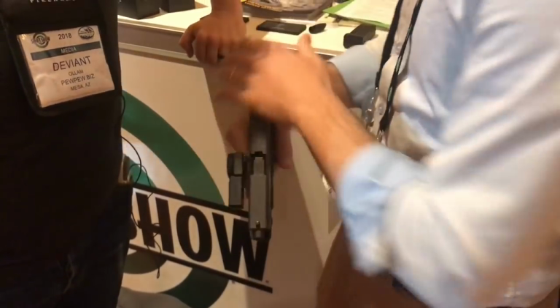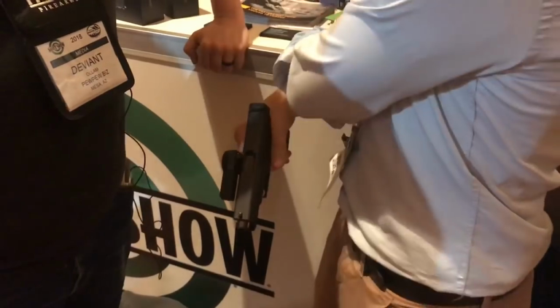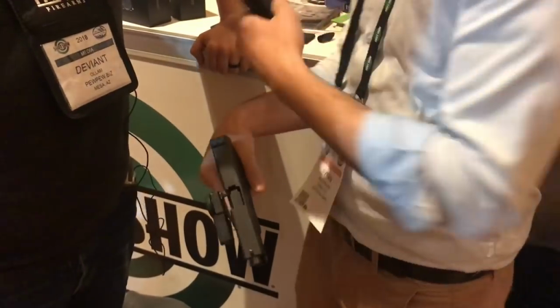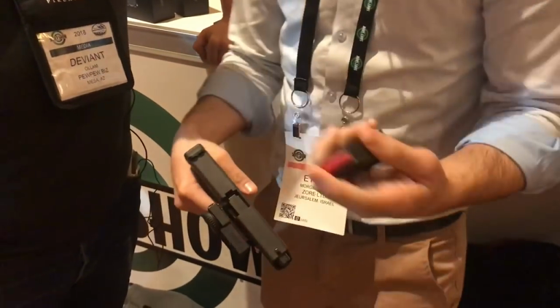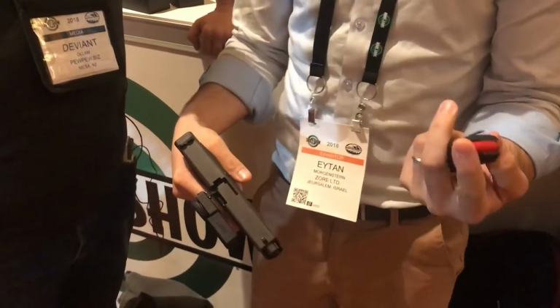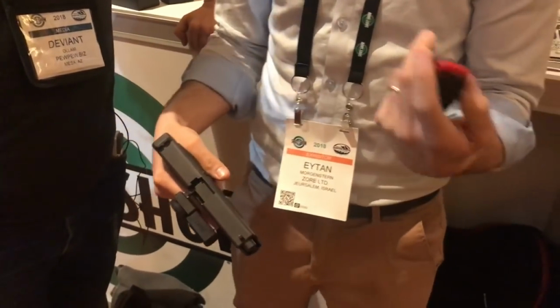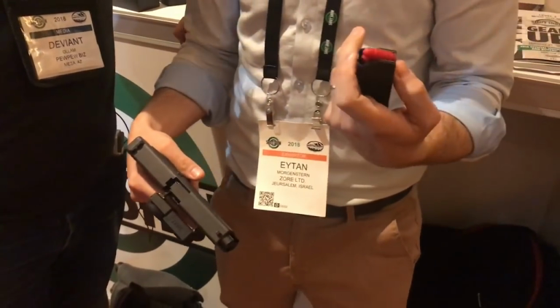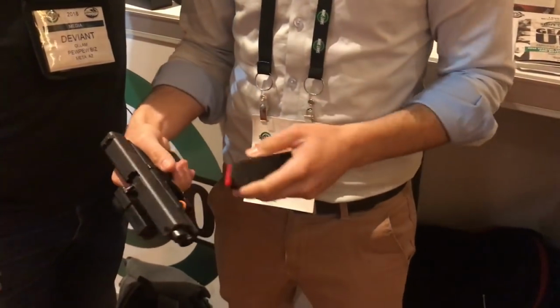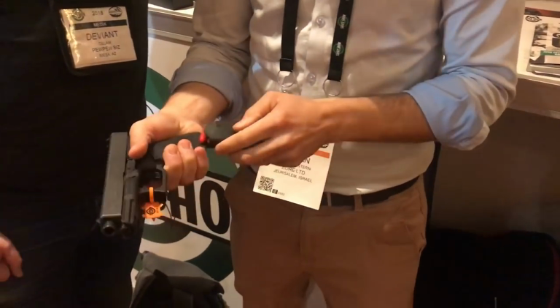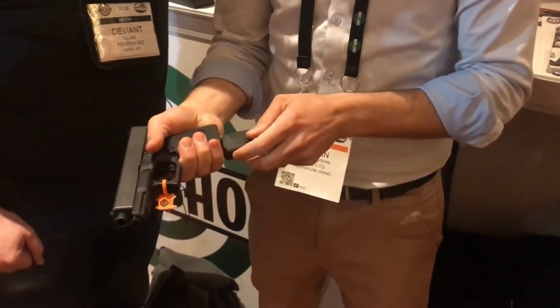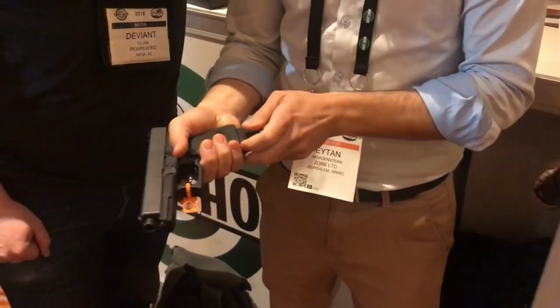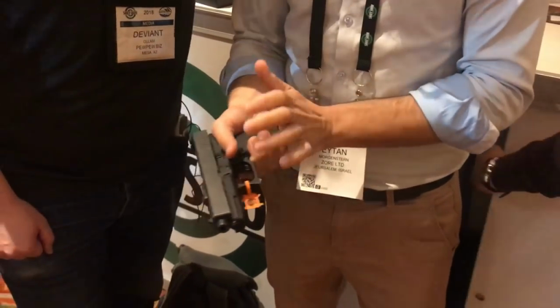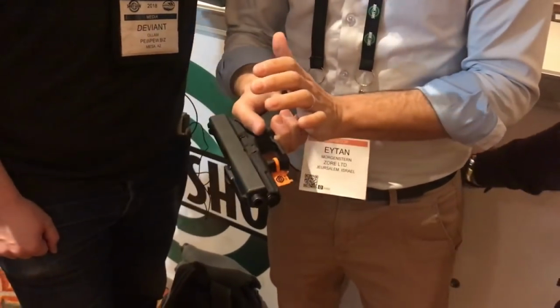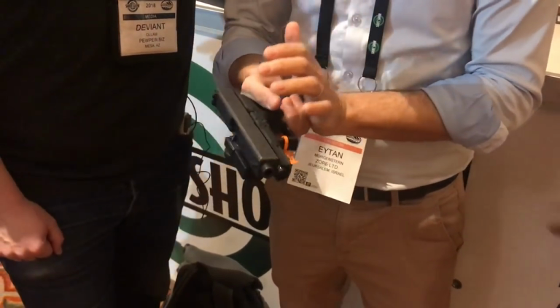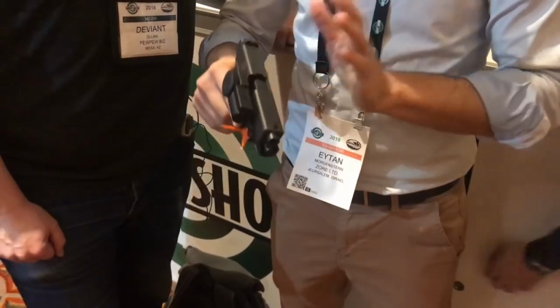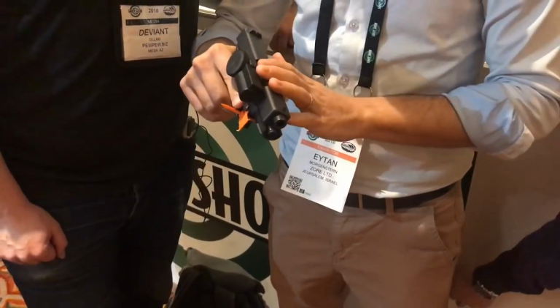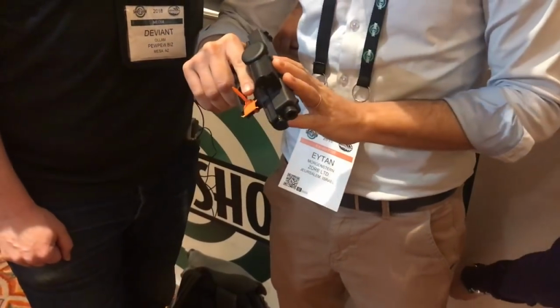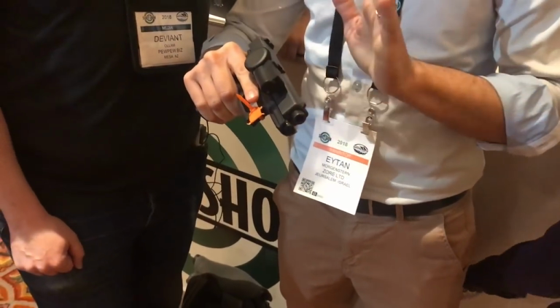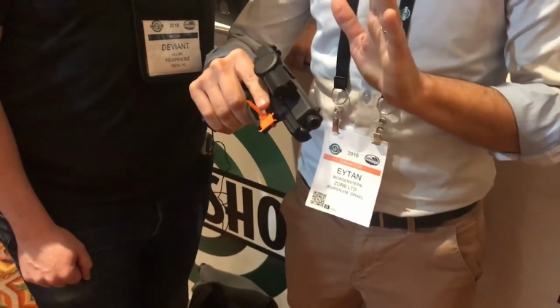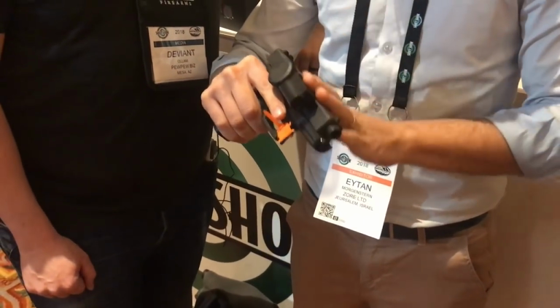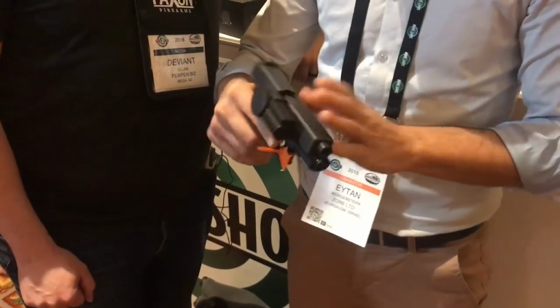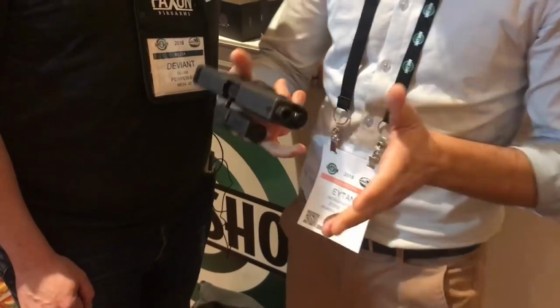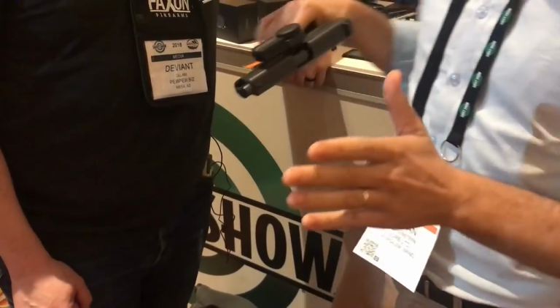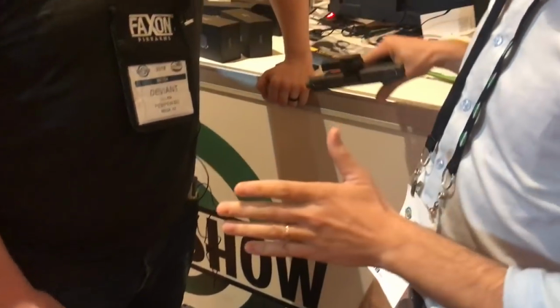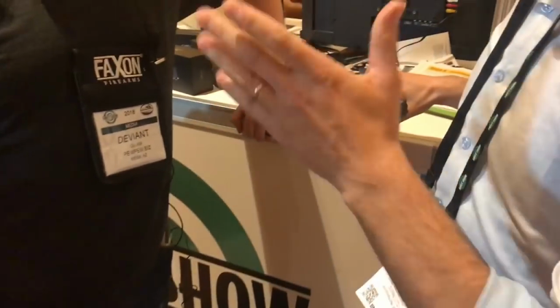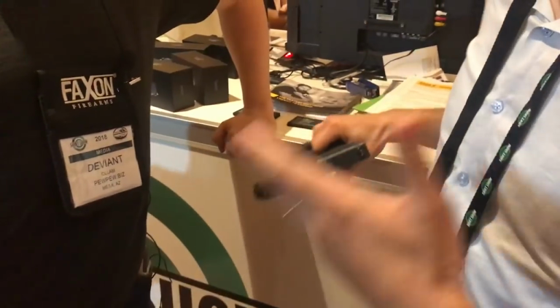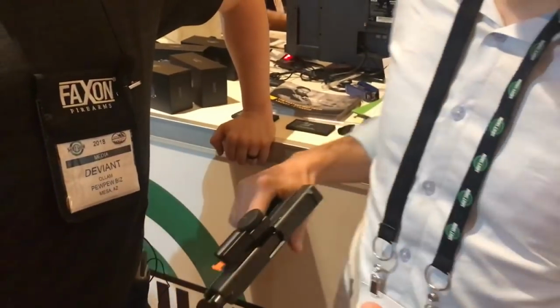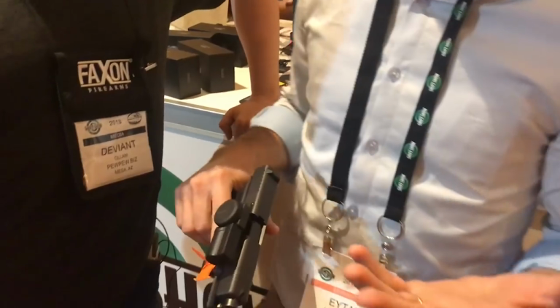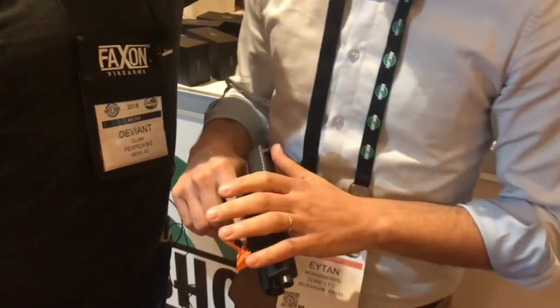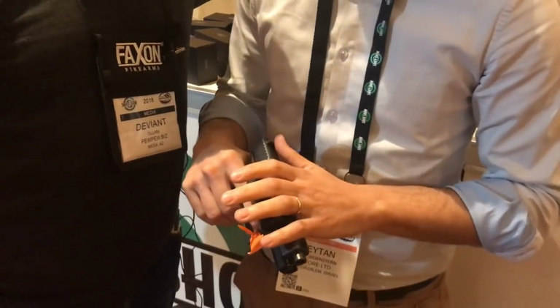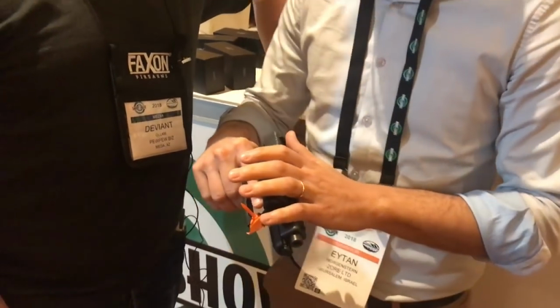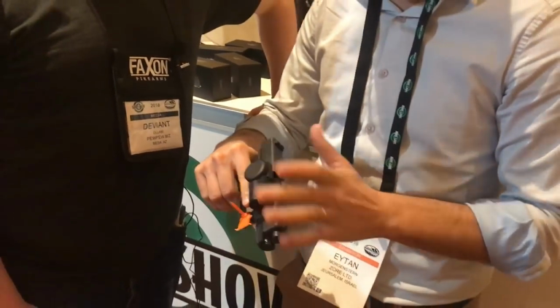We say it's best to store with the magazine in. That way, if something happens, you're ready to go. You put it on your nightstand, in your car, whatever — wherever you're storing your firearm.